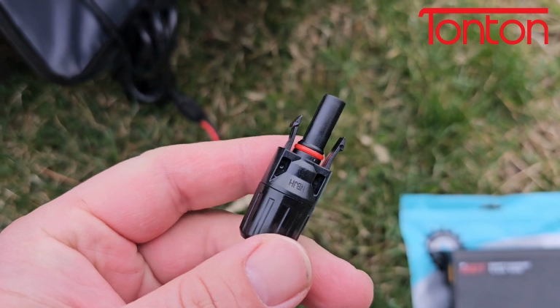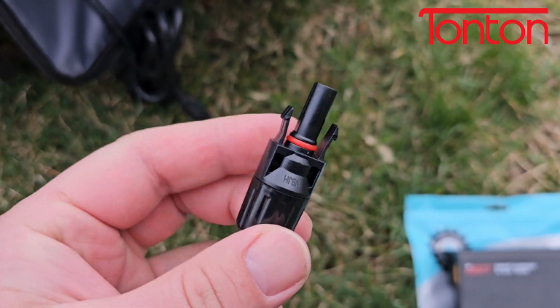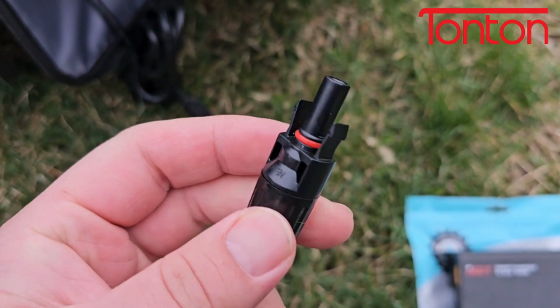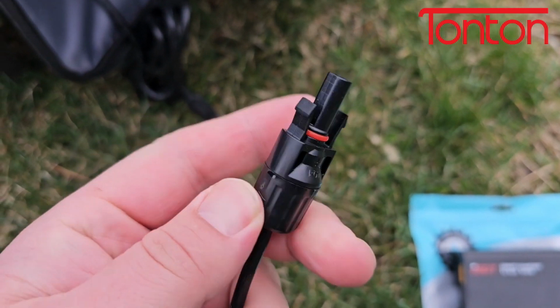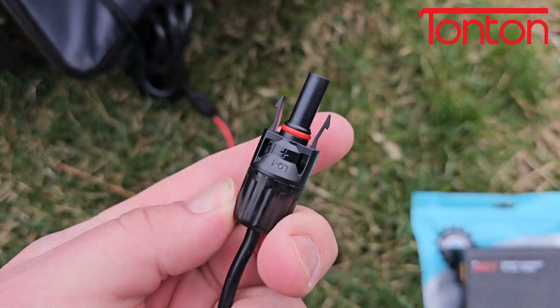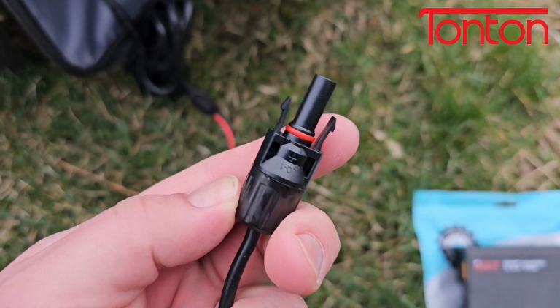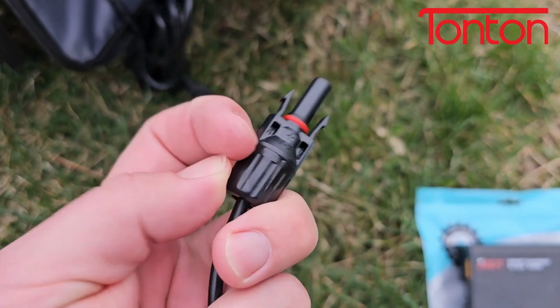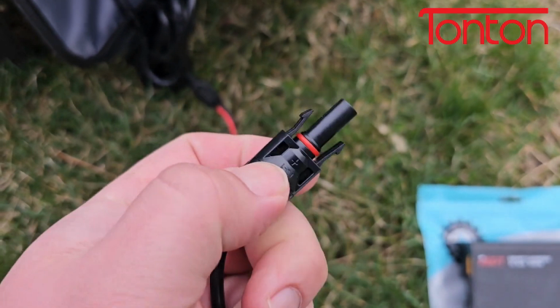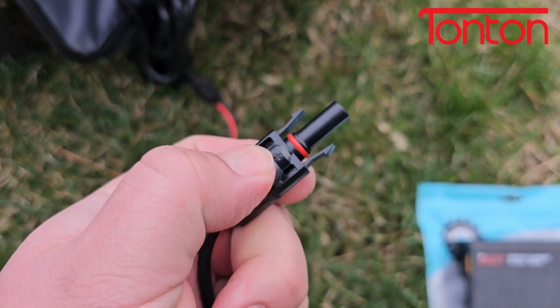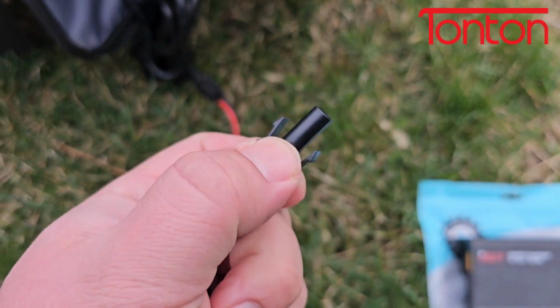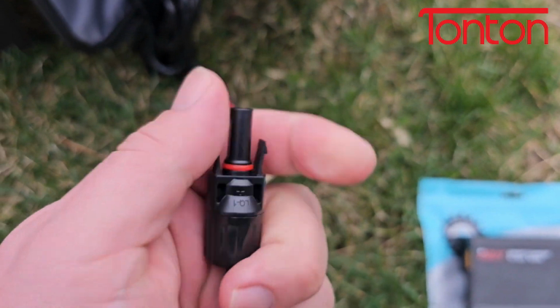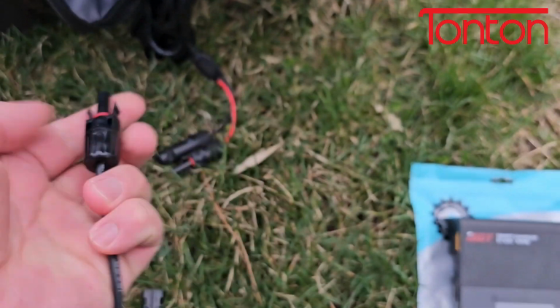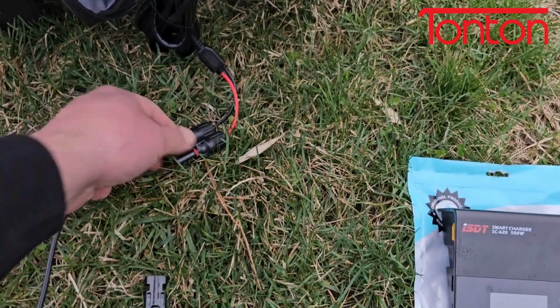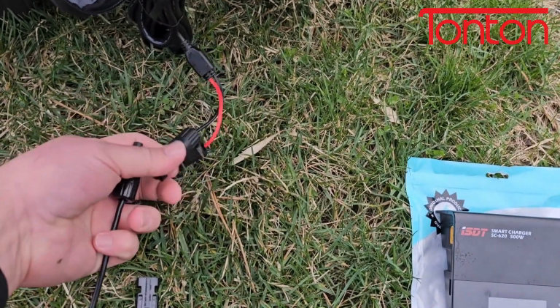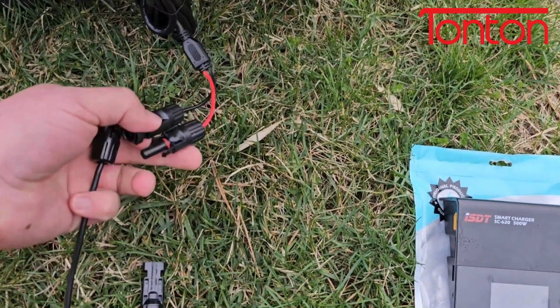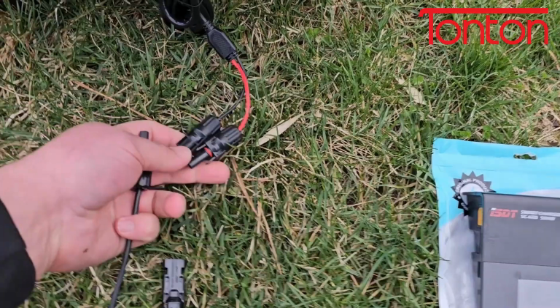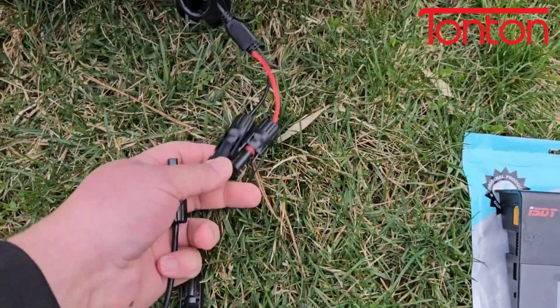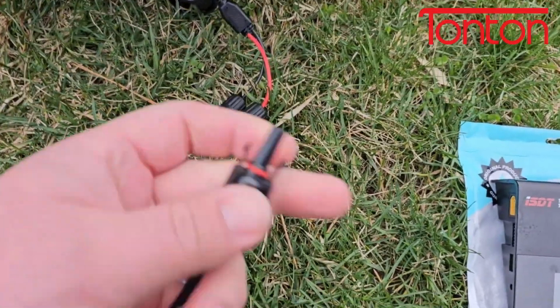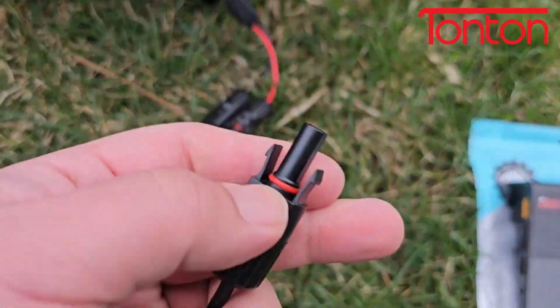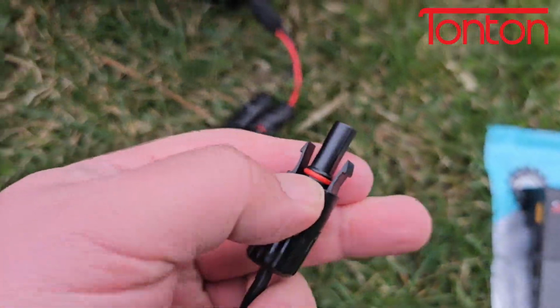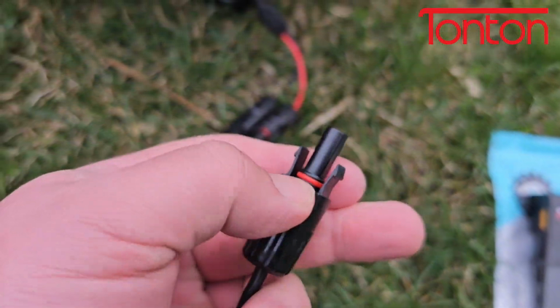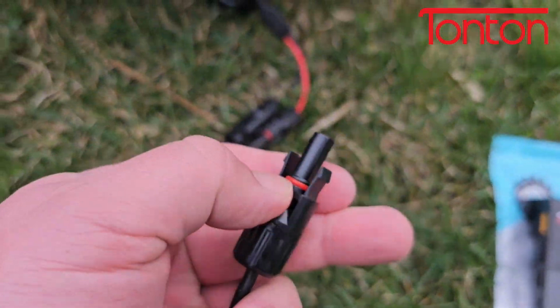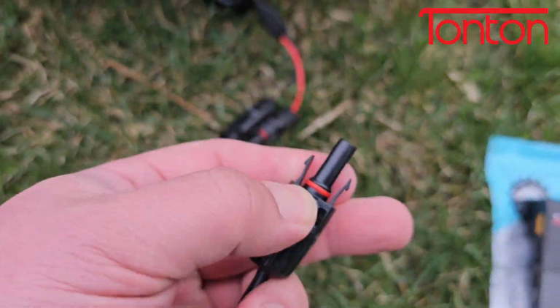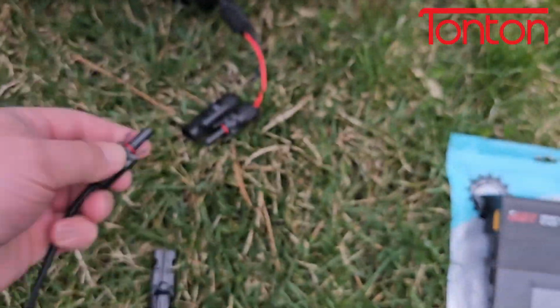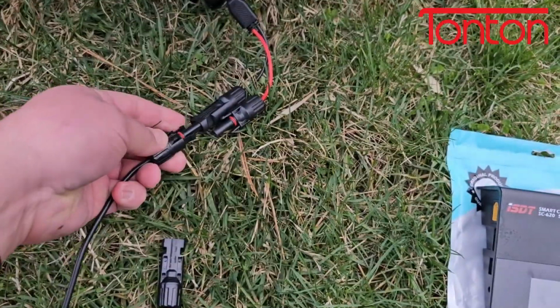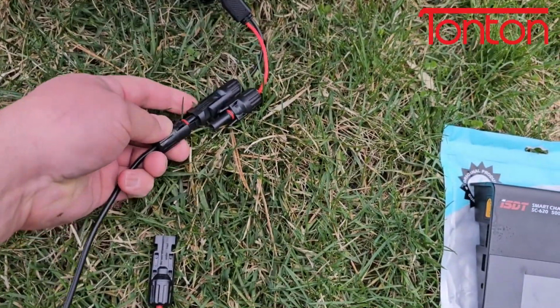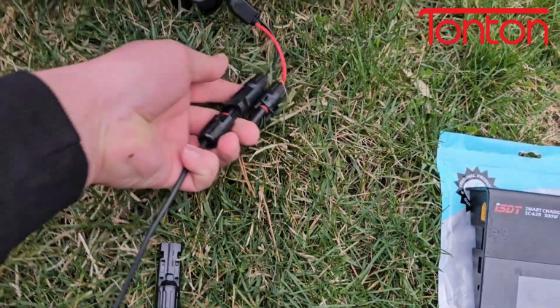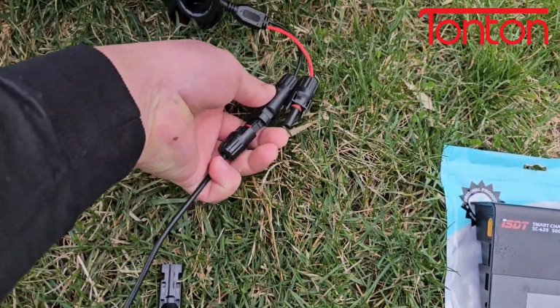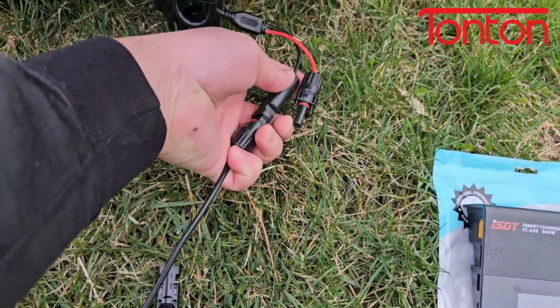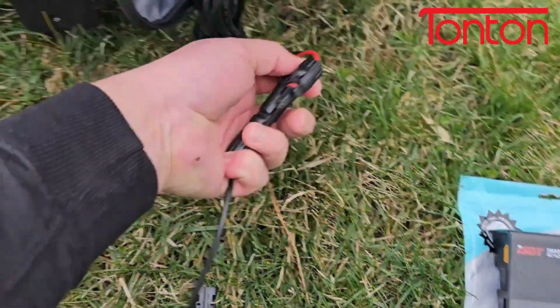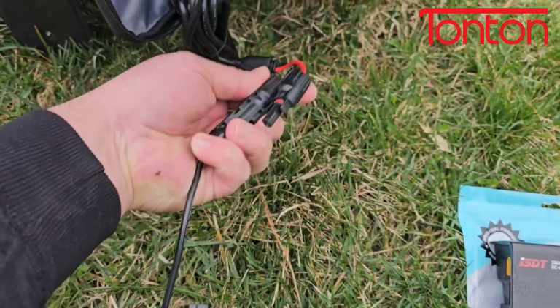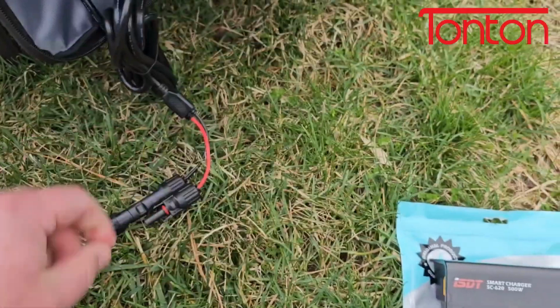Here's a closer look — you can see these are the MC4 connectors. They are marked positive and they've got a design so you can't accidentally put them into the wrong spot. They also have all the appropriate connections here with the gaskets and things like that. Super easy to plug in, just like that.